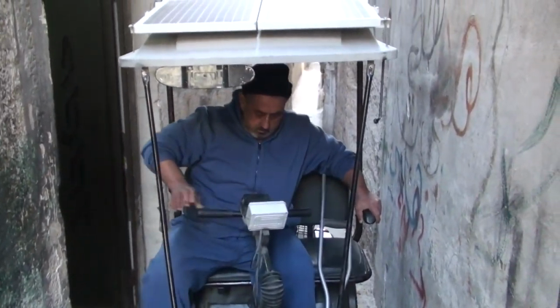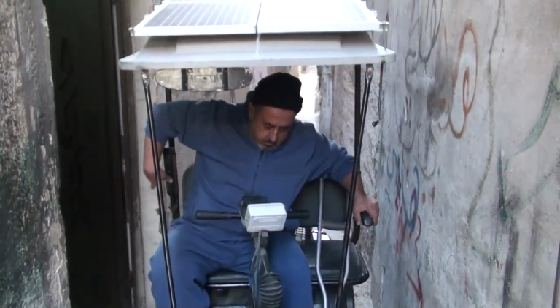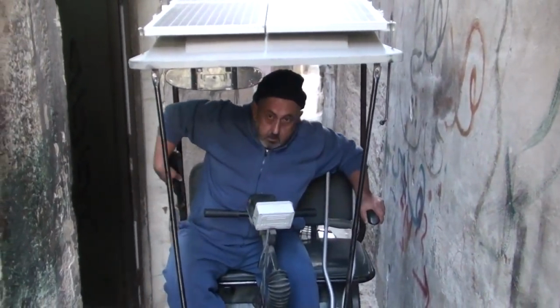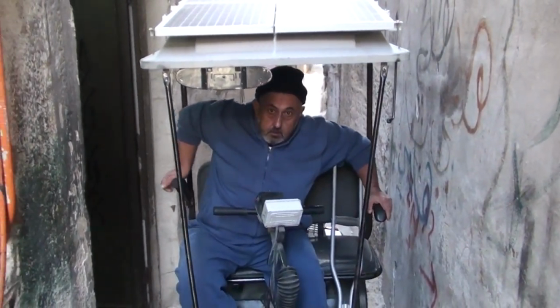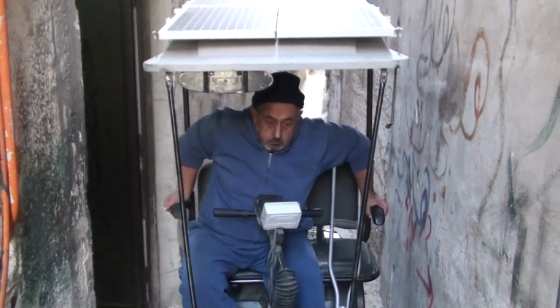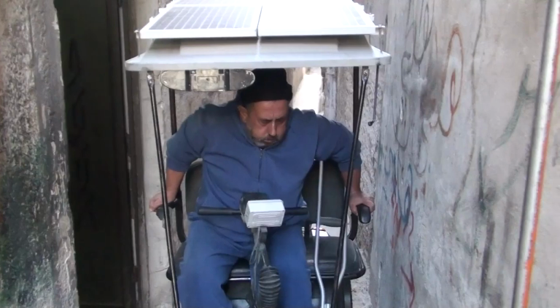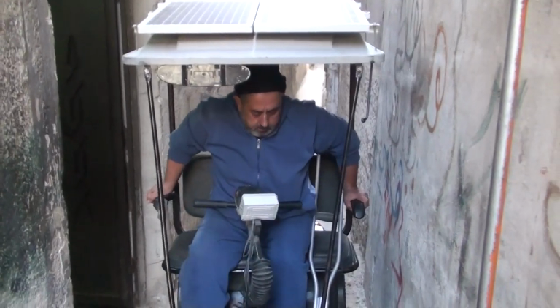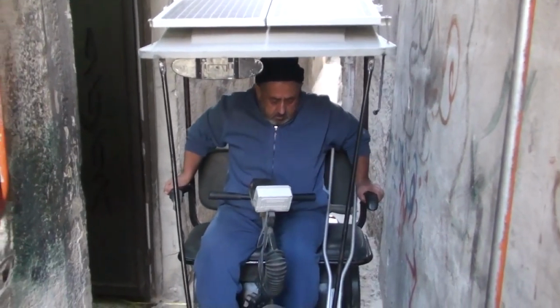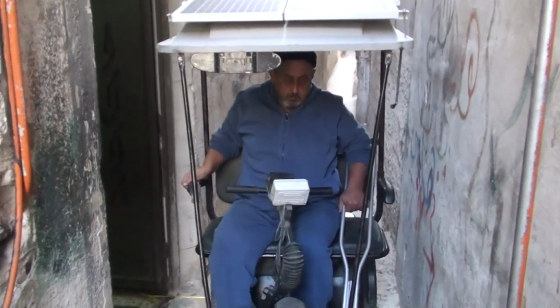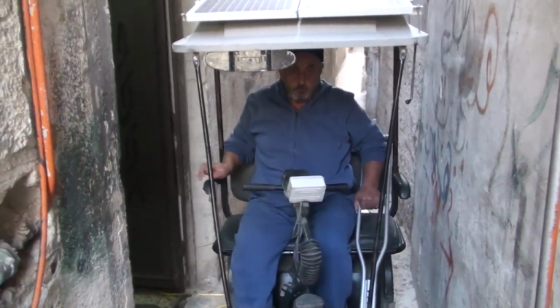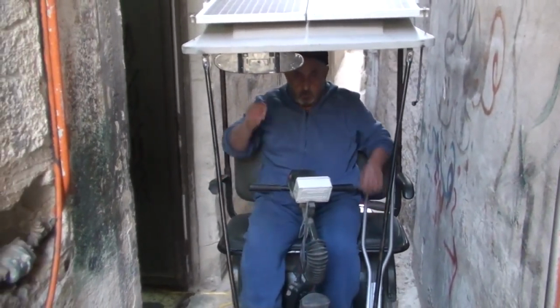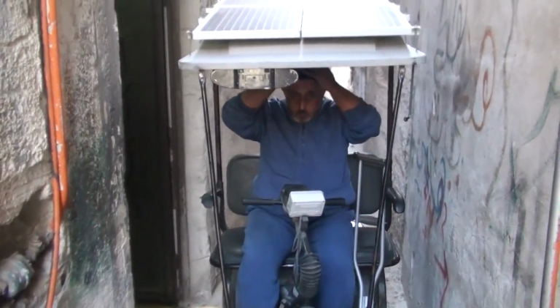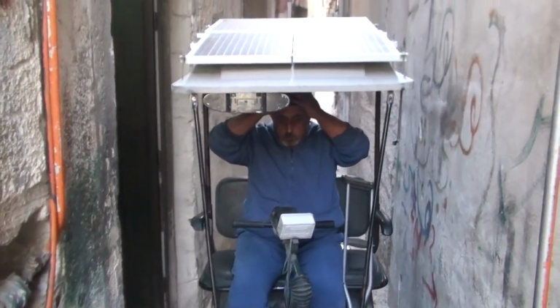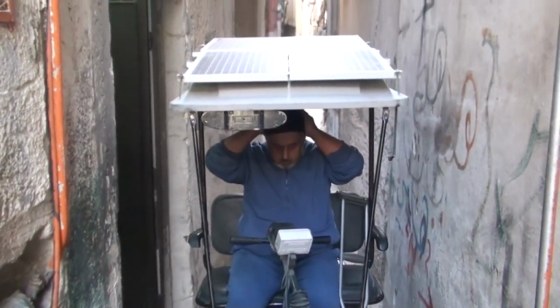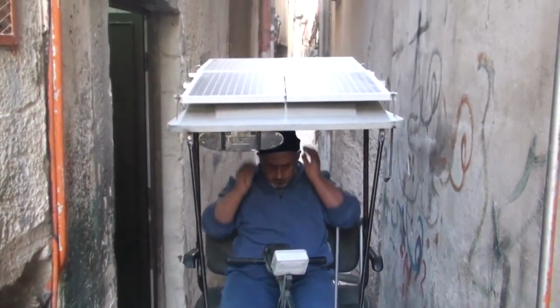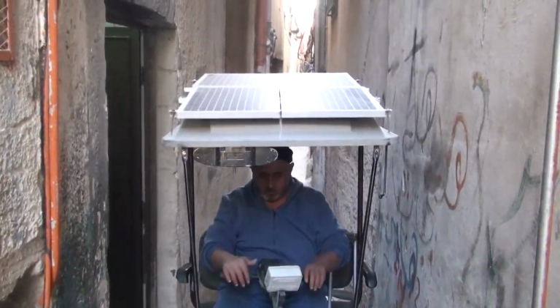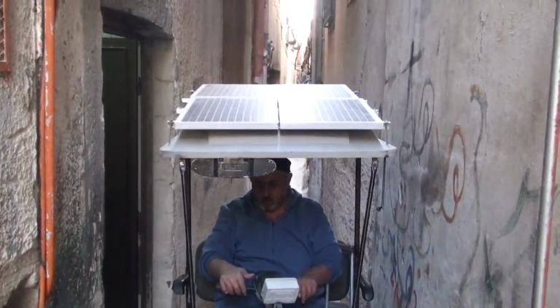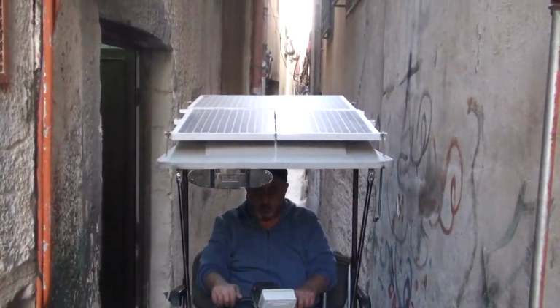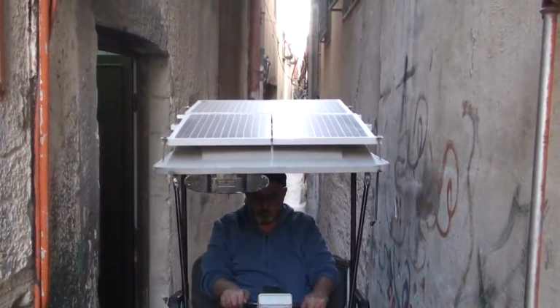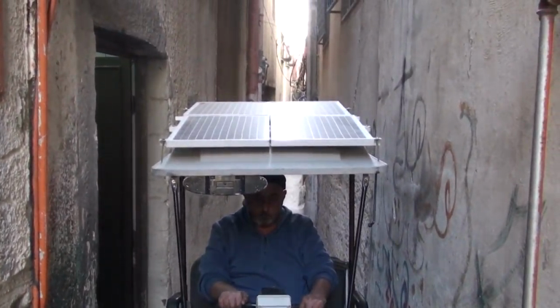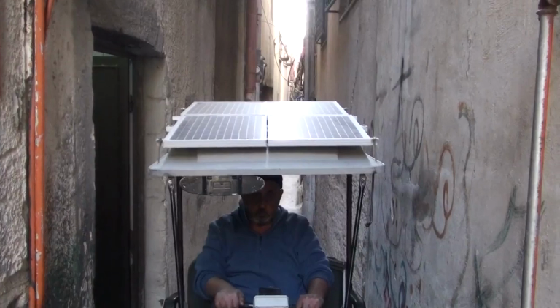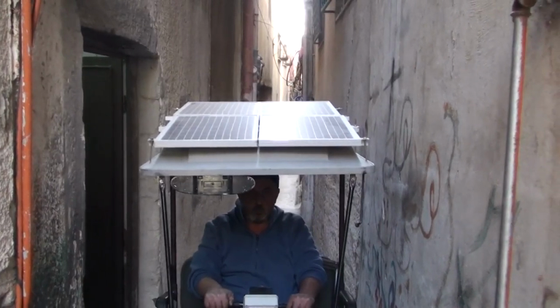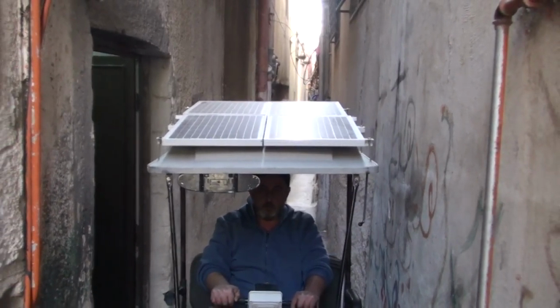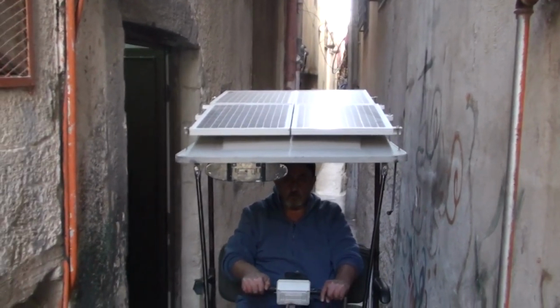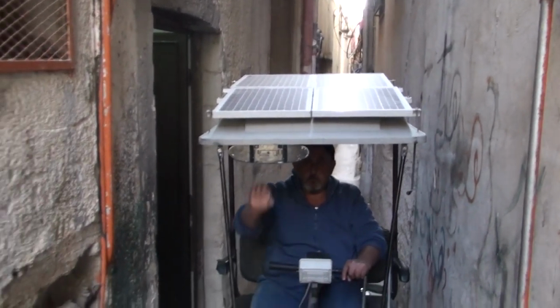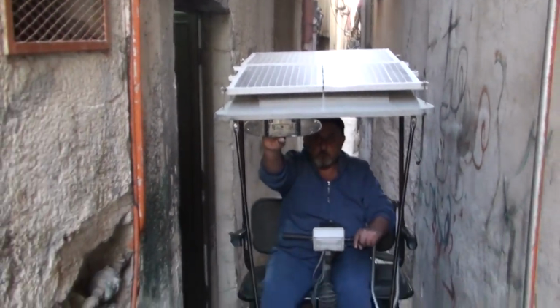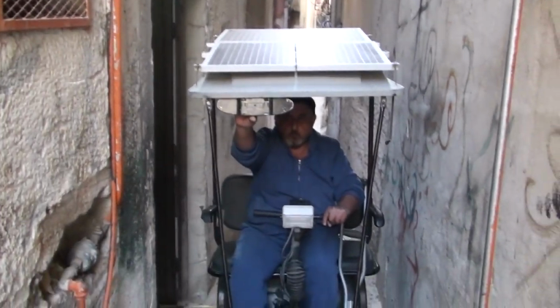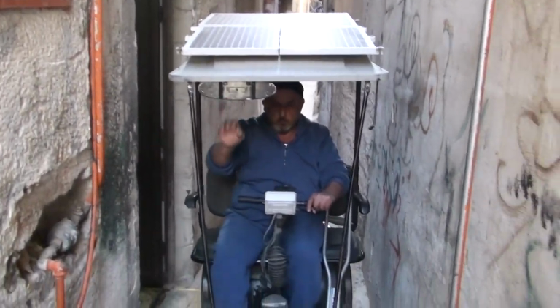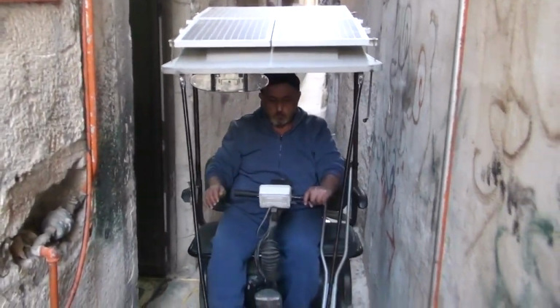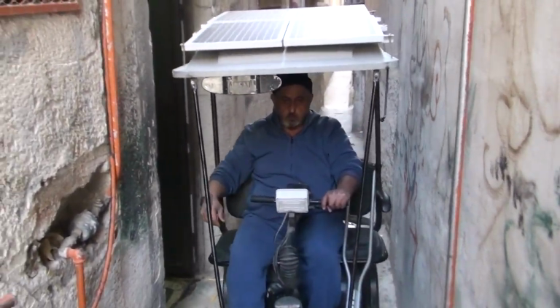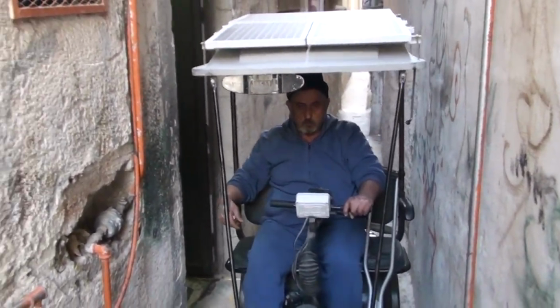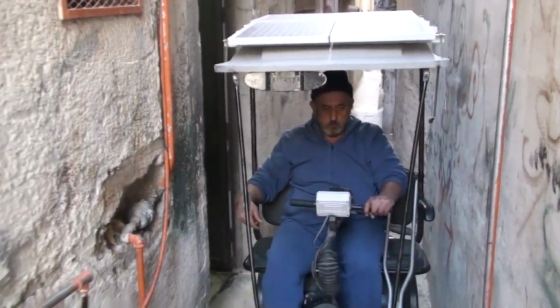This is Camp No. 1 in Annapolis, Palestine. This is a solar powered vehicle, homemade, by Monsieur Hamdan.